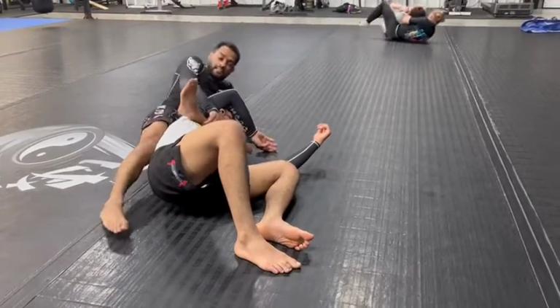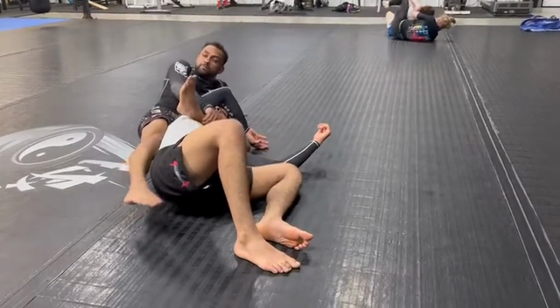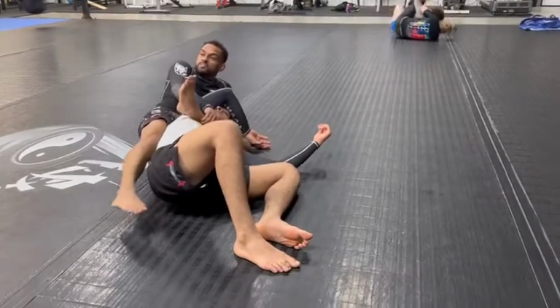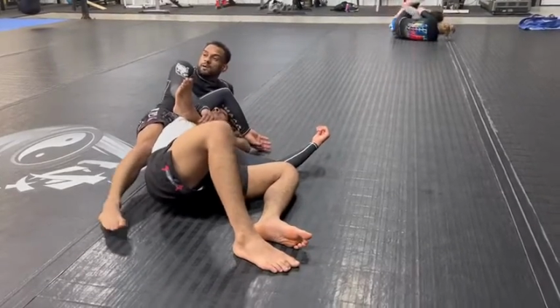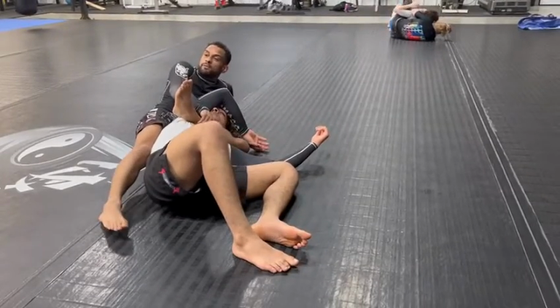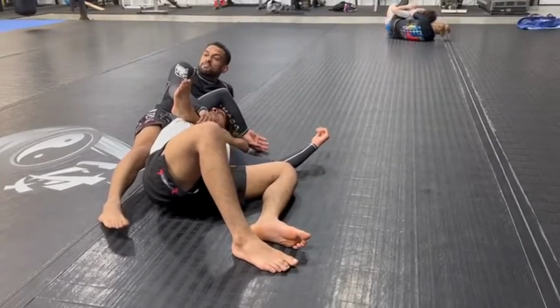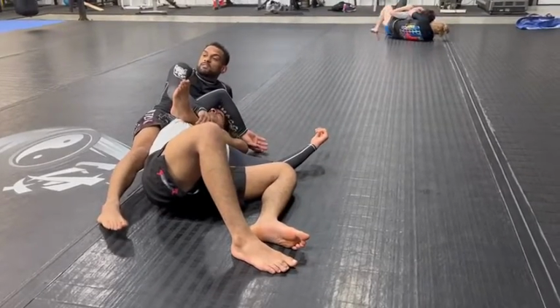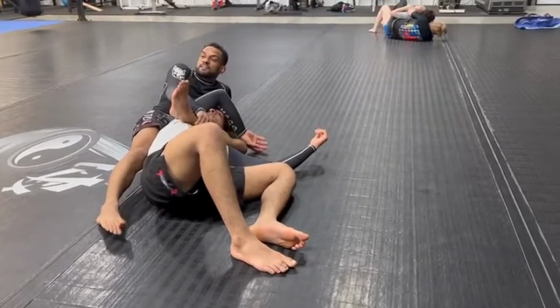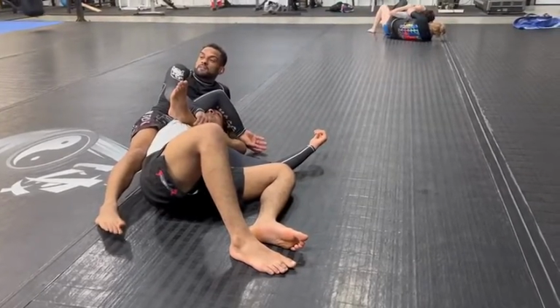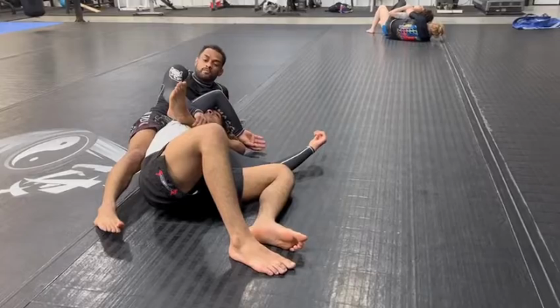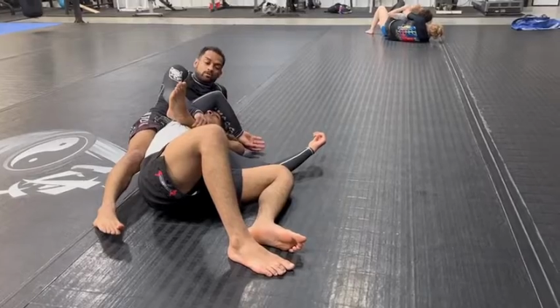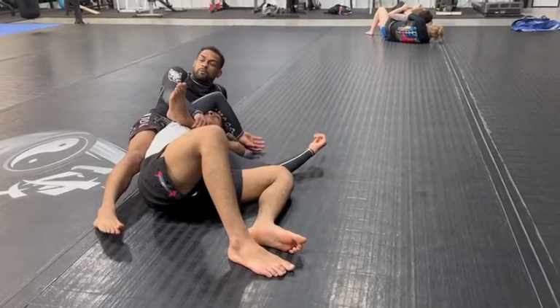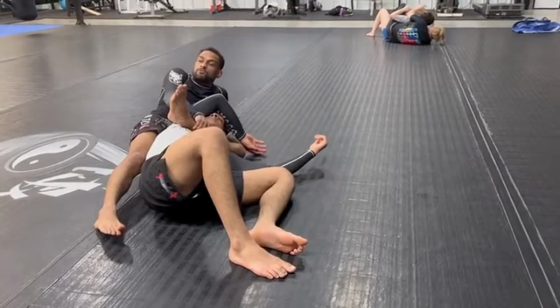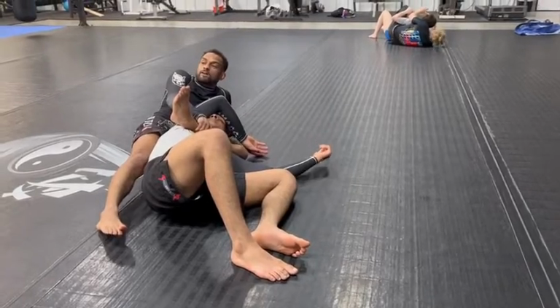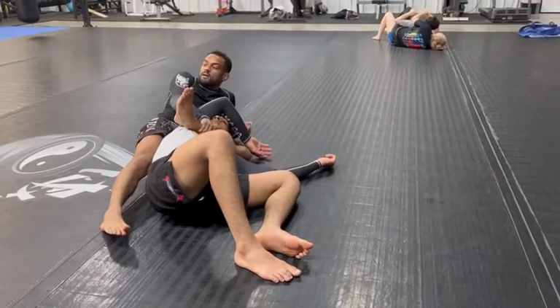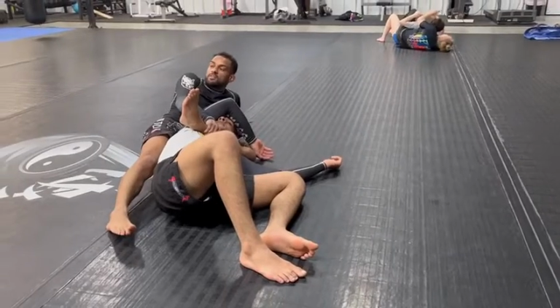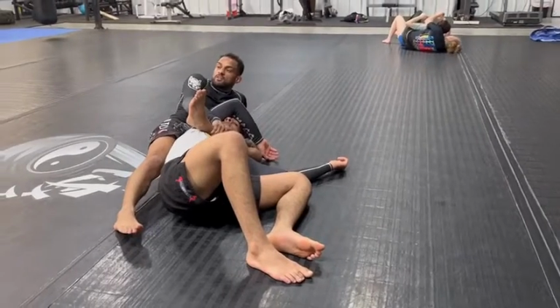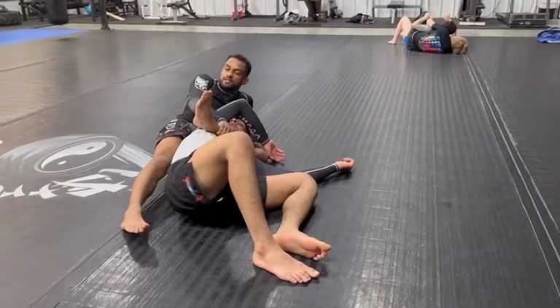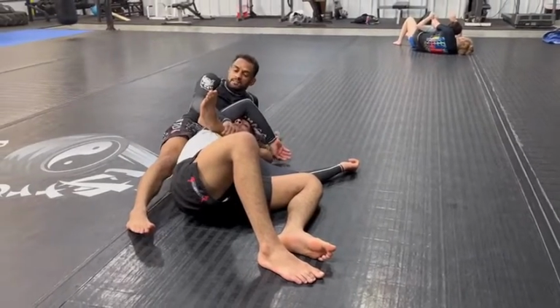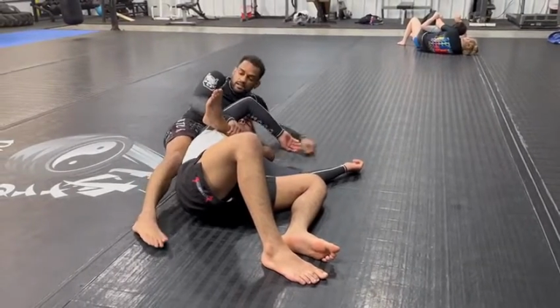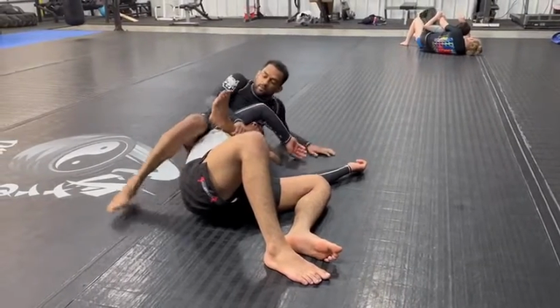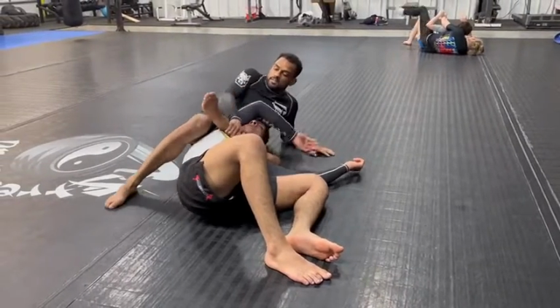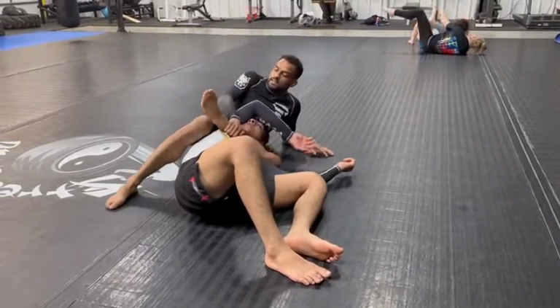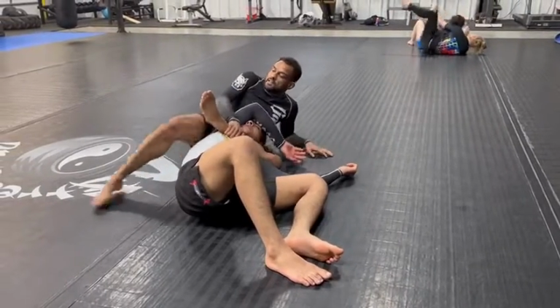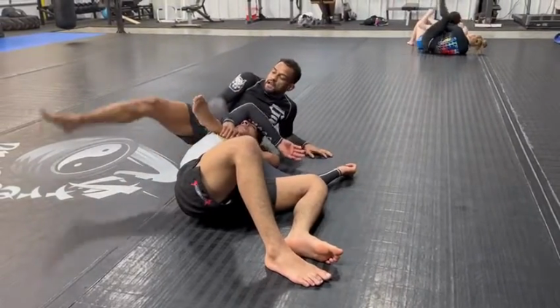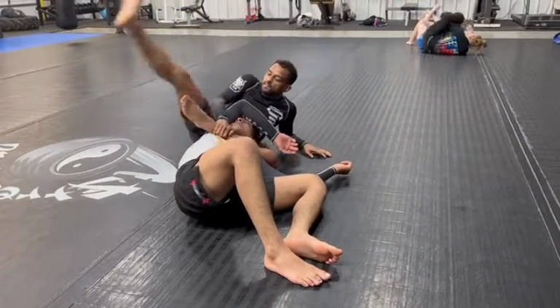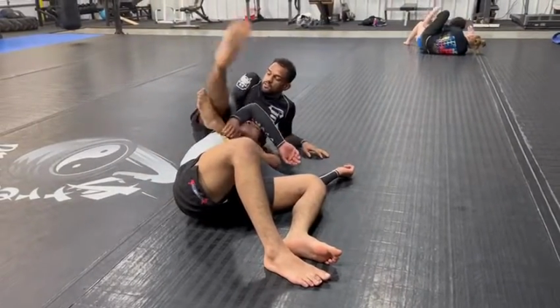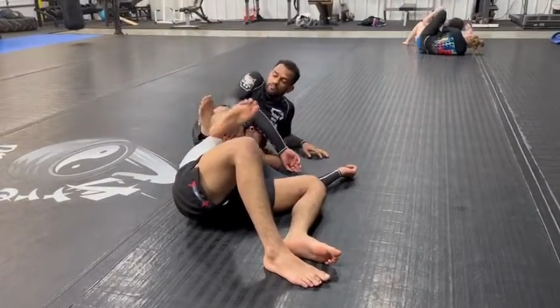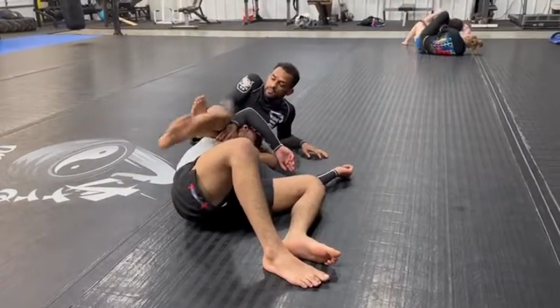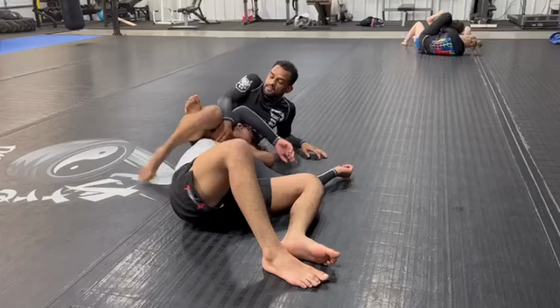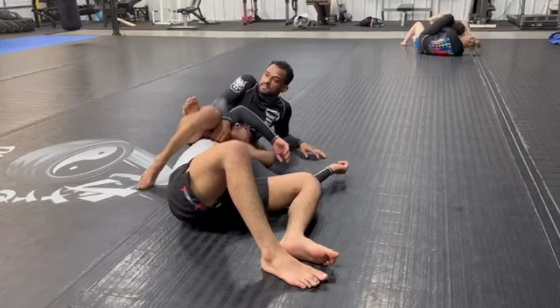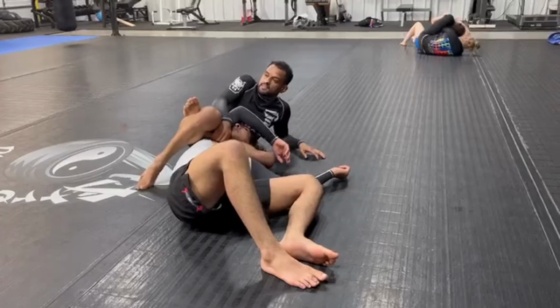See how he pulled his arm out? Because it's wrist locking himself. So he pulled his right arm out so he doesn't hurt his wrist. Now I rotate, and now I can throw this over nice and easy.